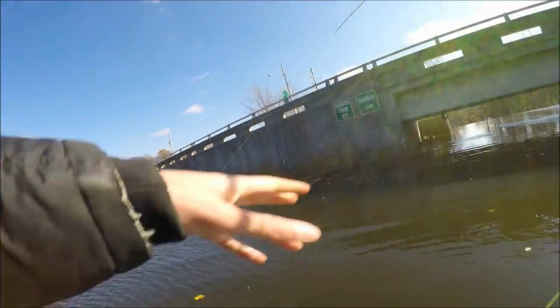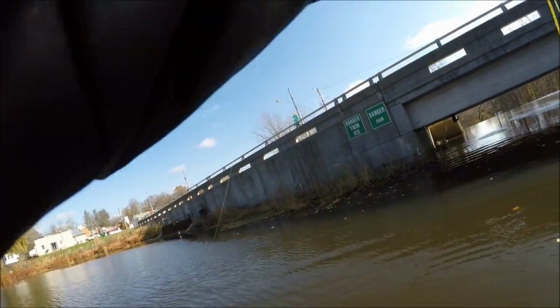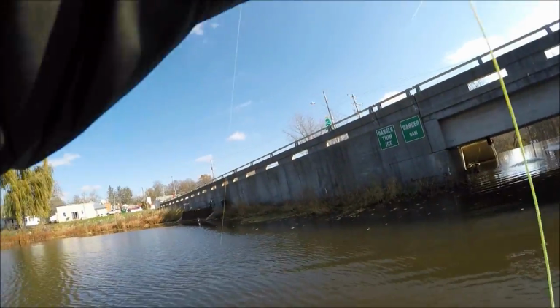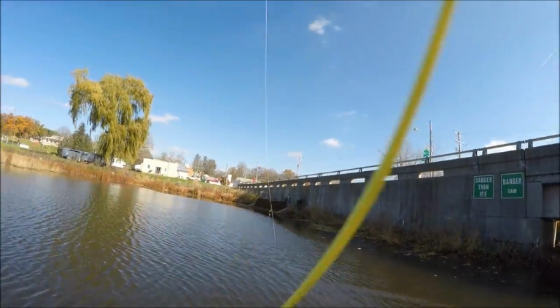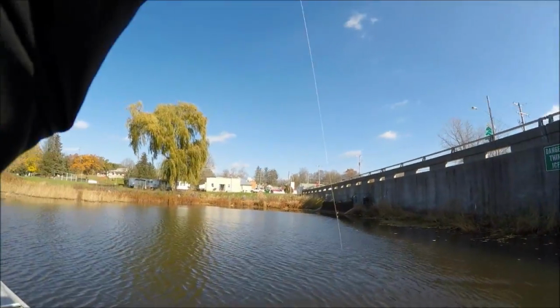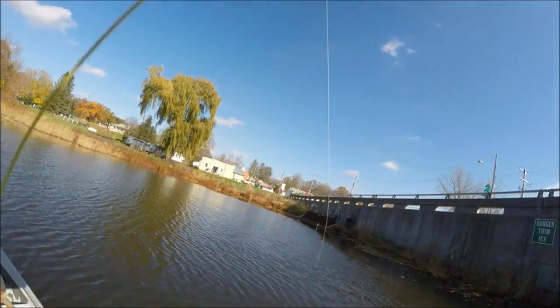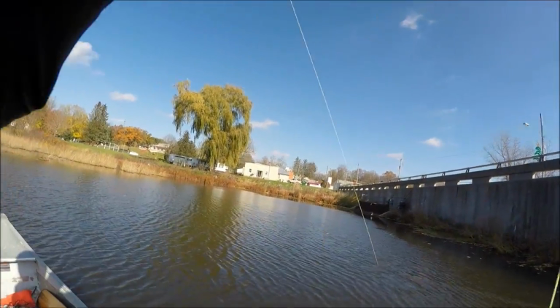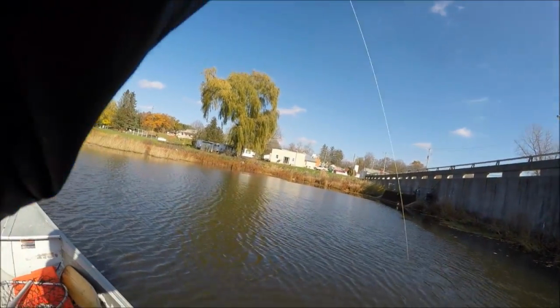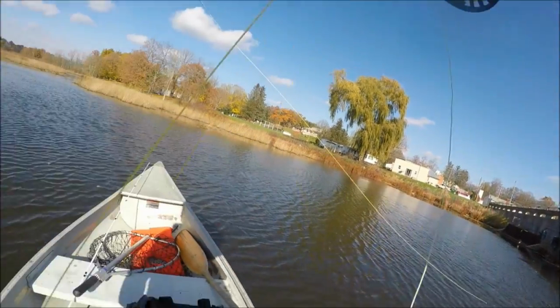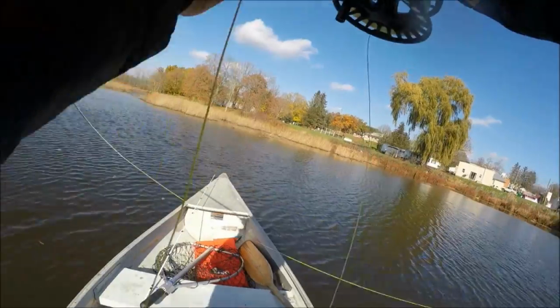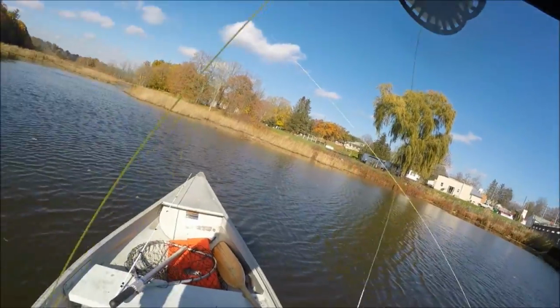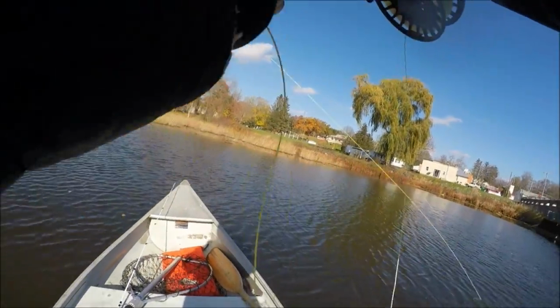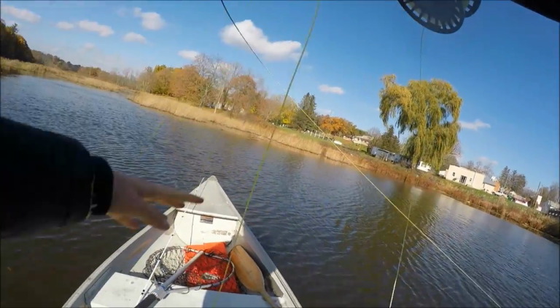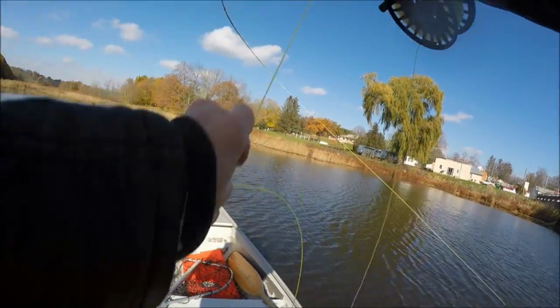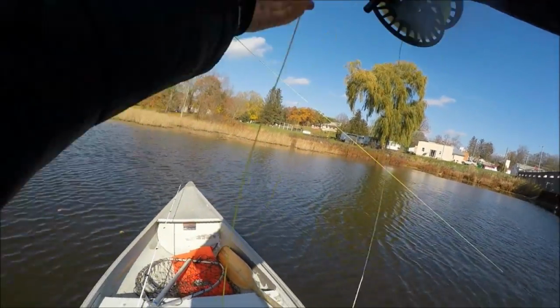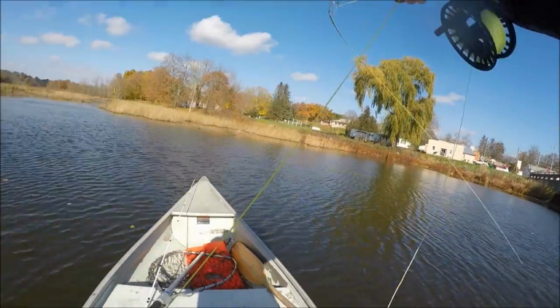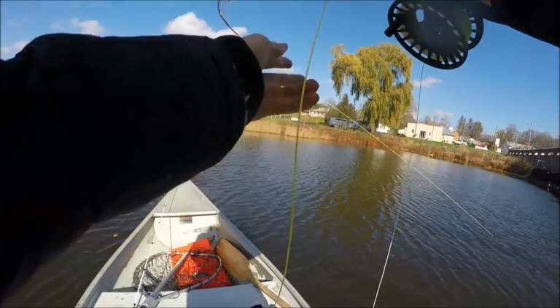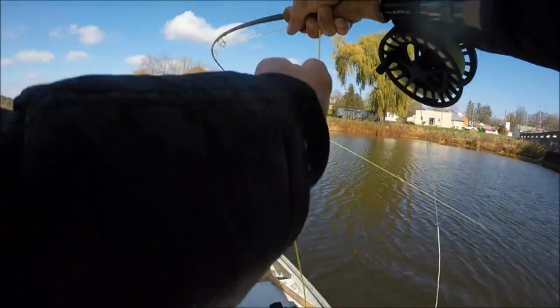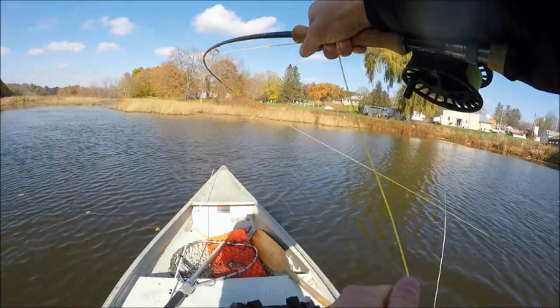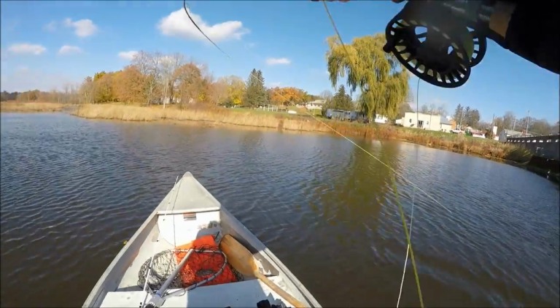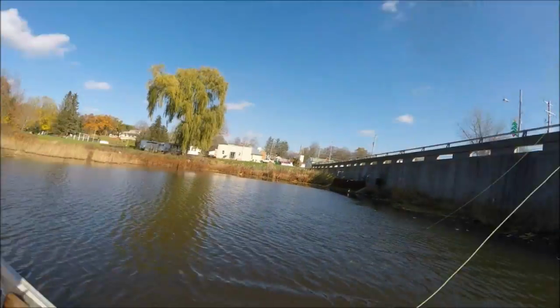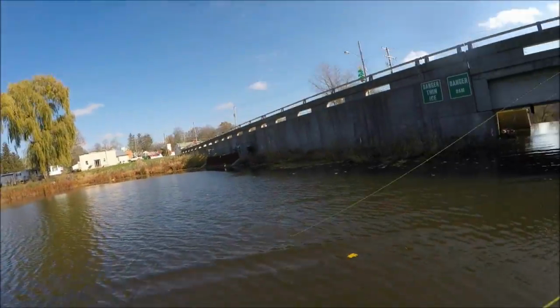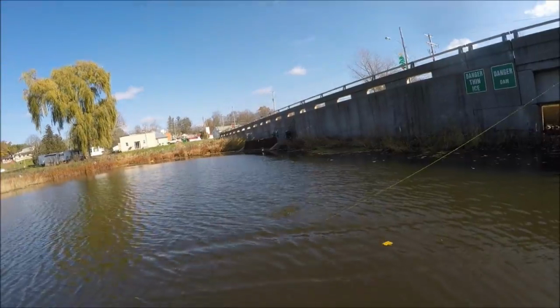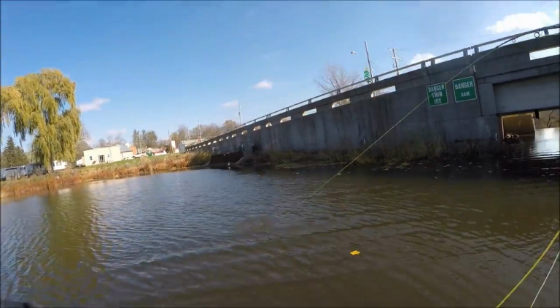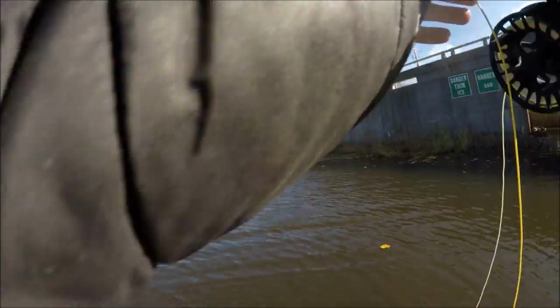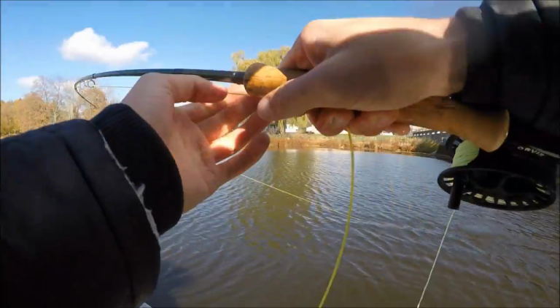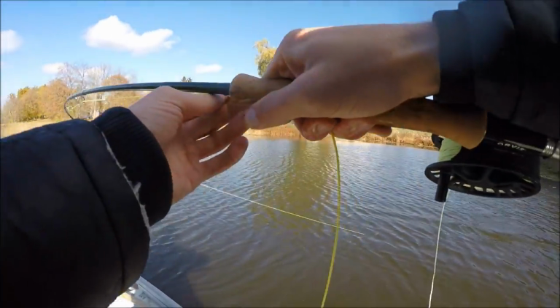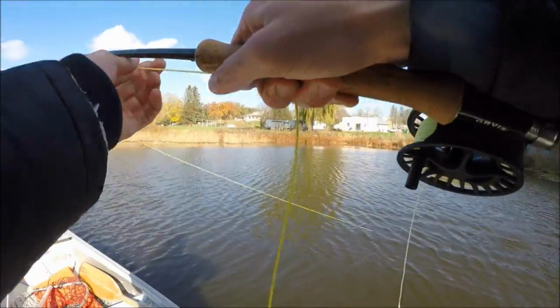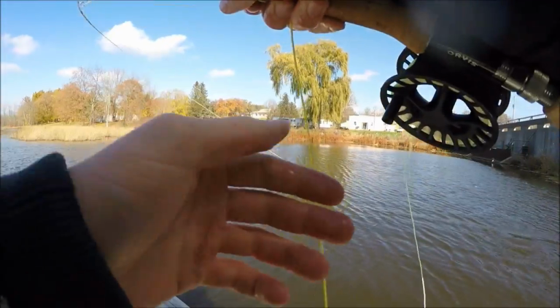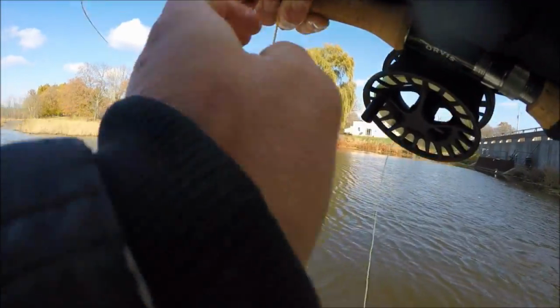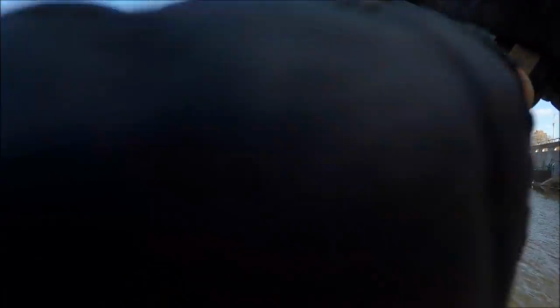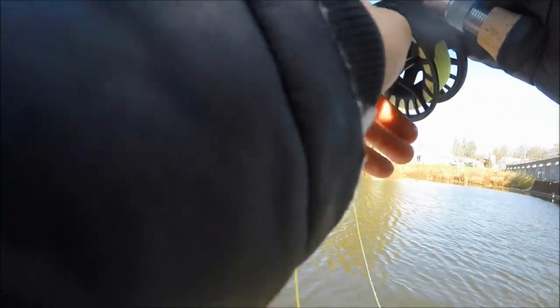There we go — there's a Pike! That did not take long. It's my first cast in this area guys. I cannot believe that. That's not a bad Pike. That's awesome guys, seriously my first cast in this area and I got a Pike.